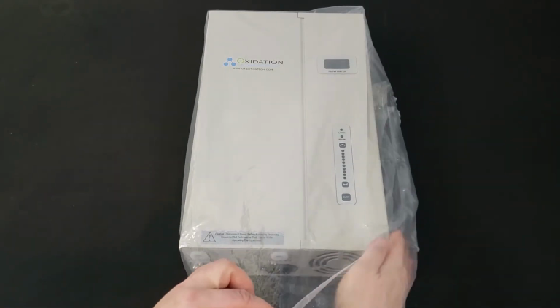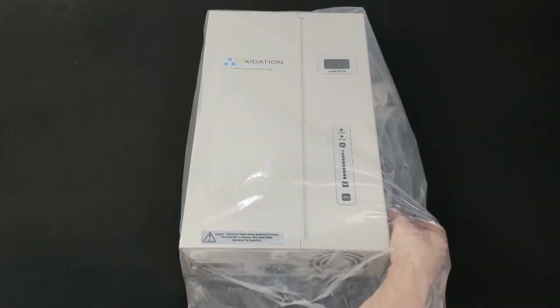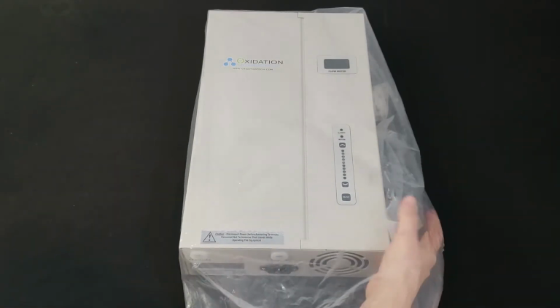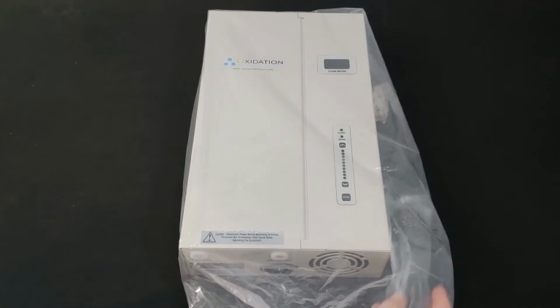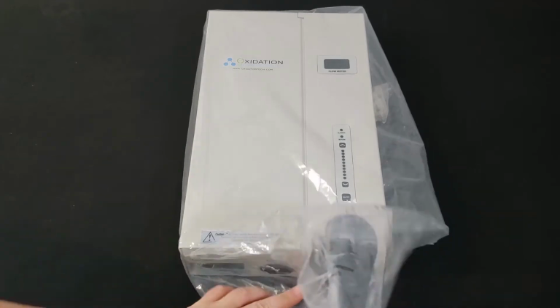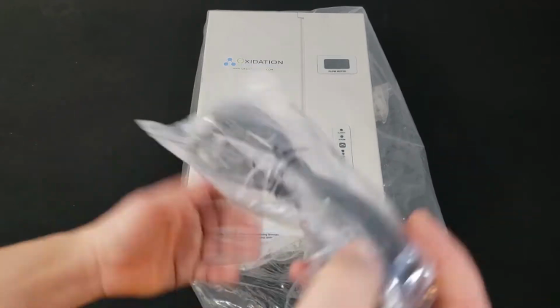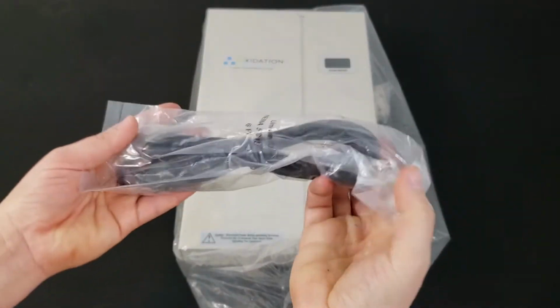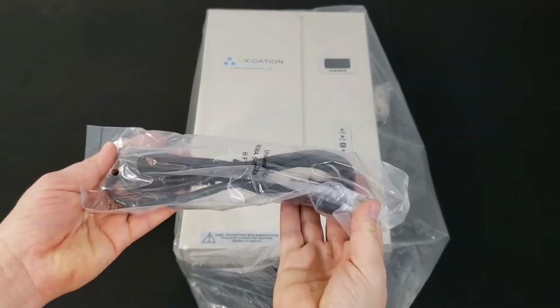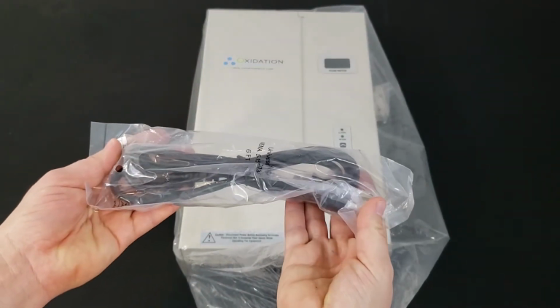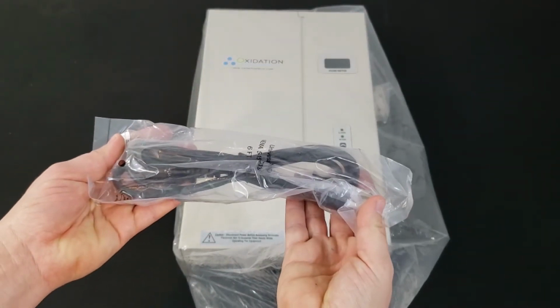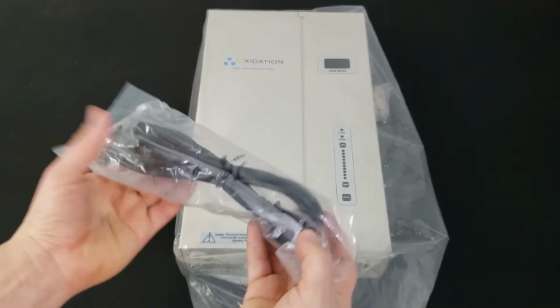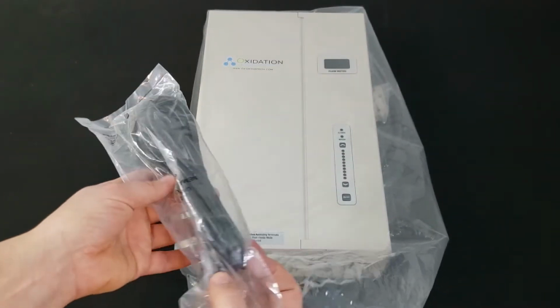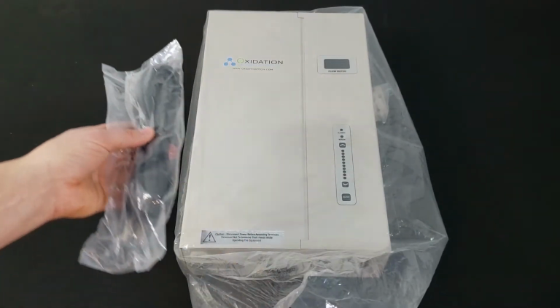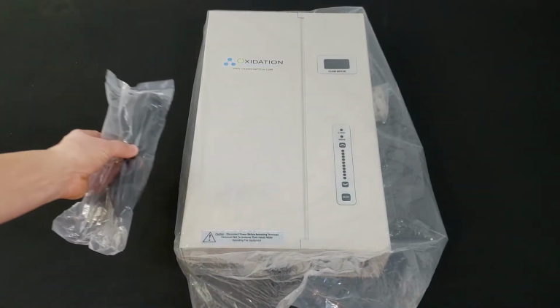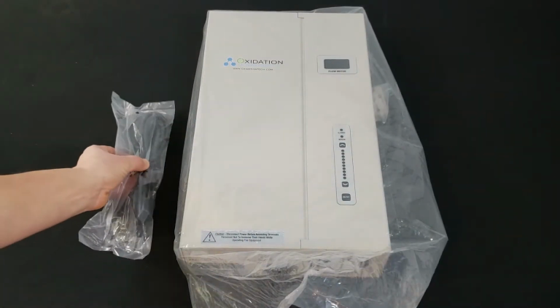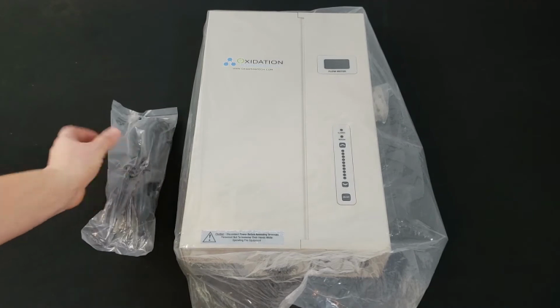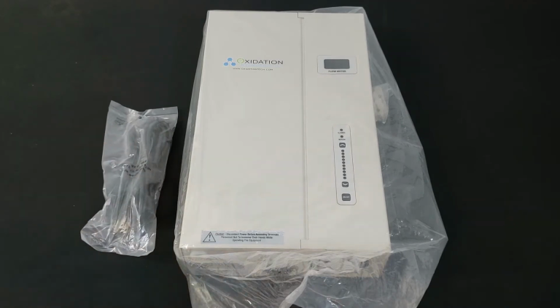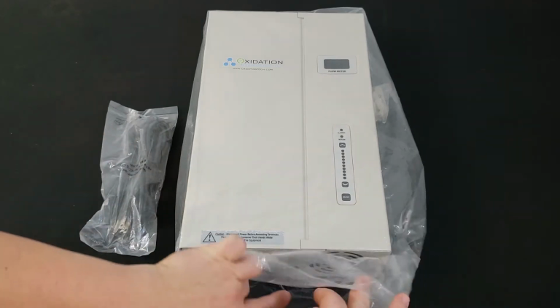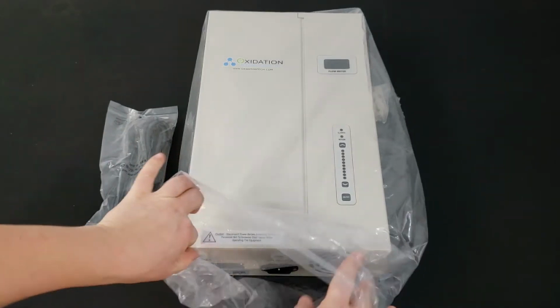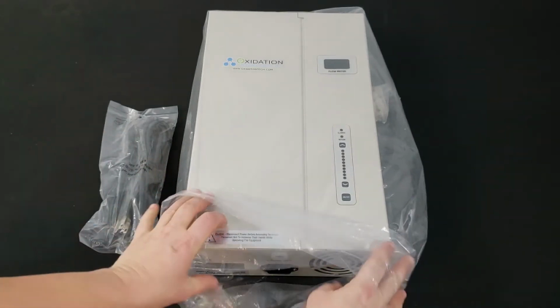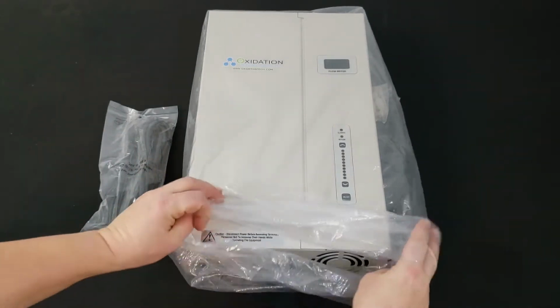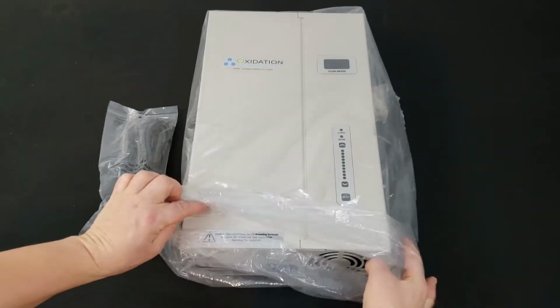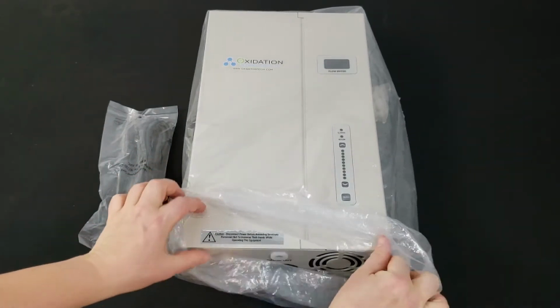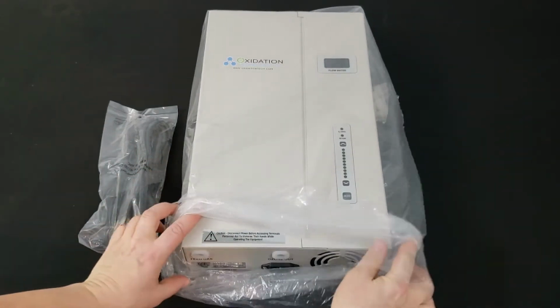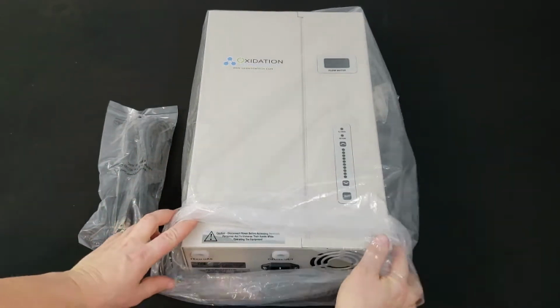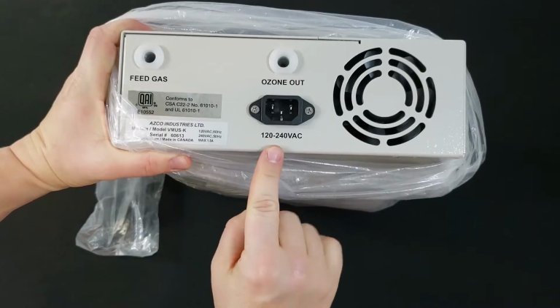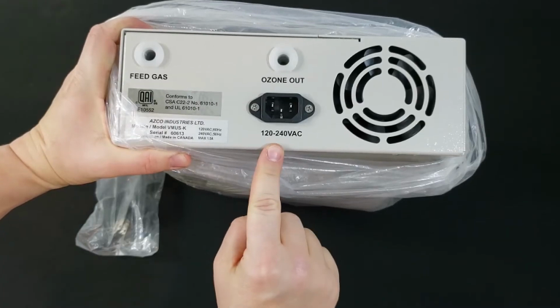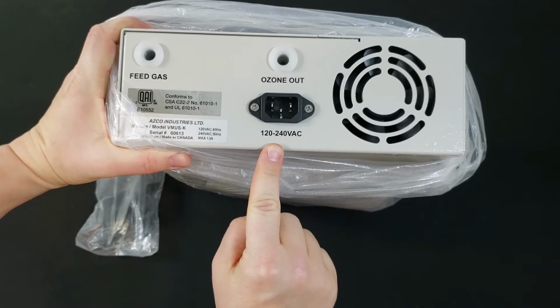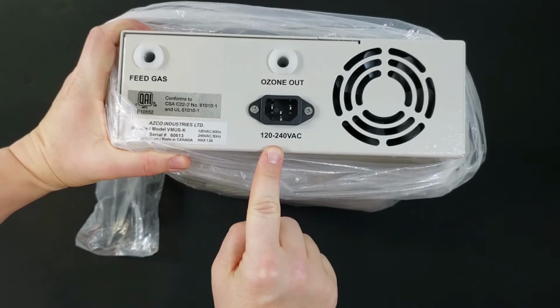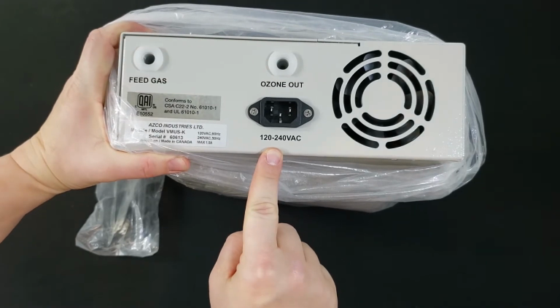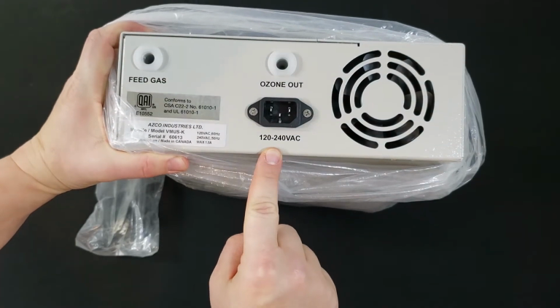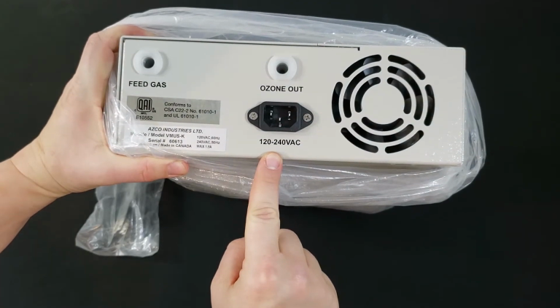The power cord is included with the VMUS-4 ozone generator. Standard power is 120 volts, but an option for 220 volts is also available. This is the port where the ozone generator is plugged in.